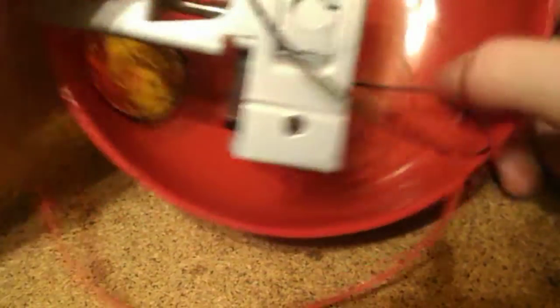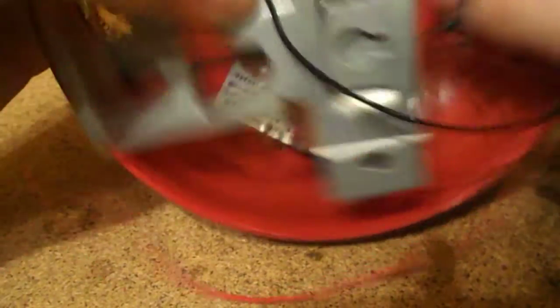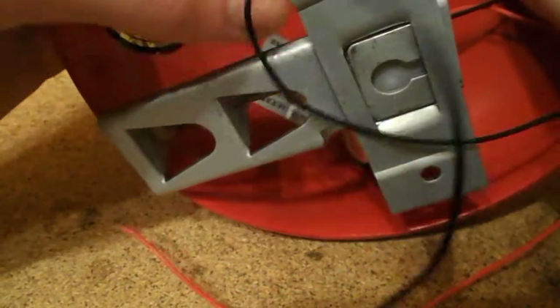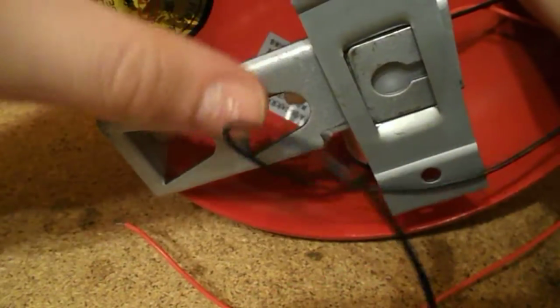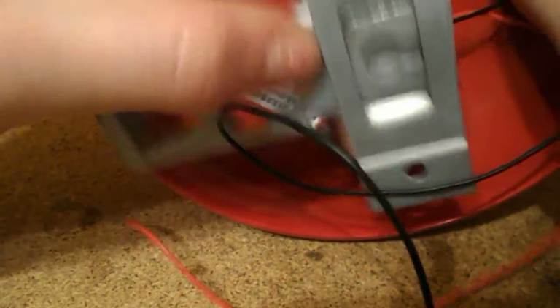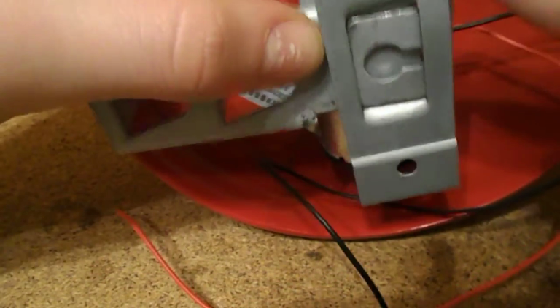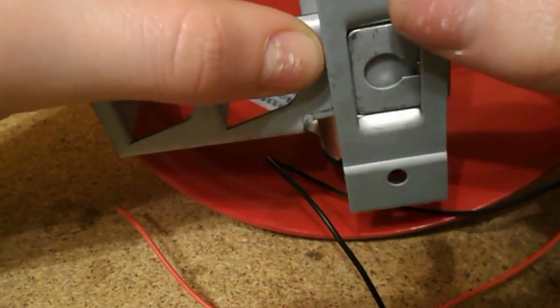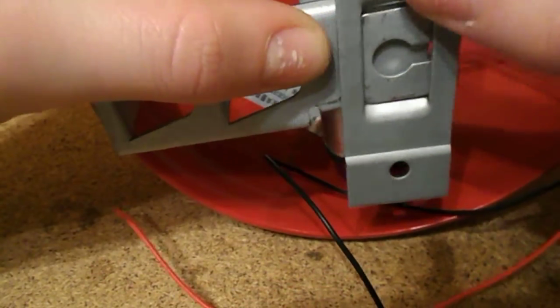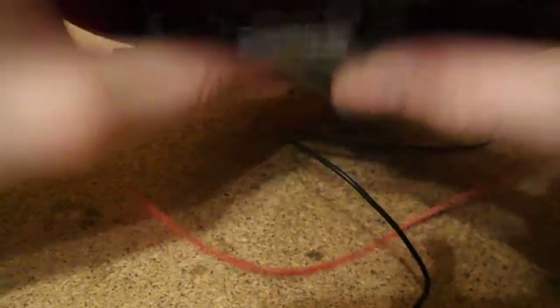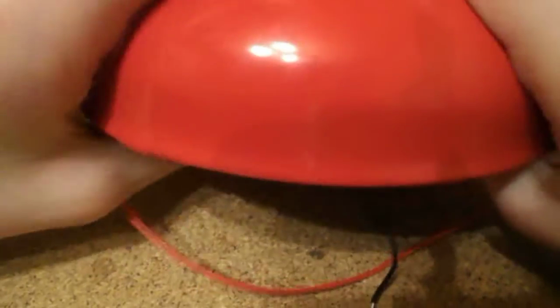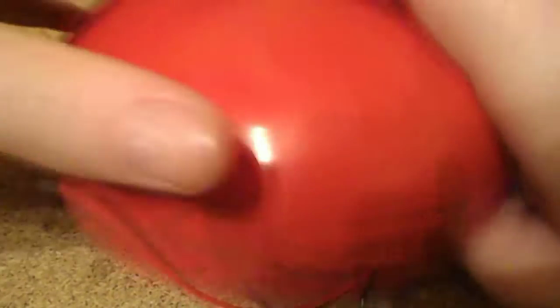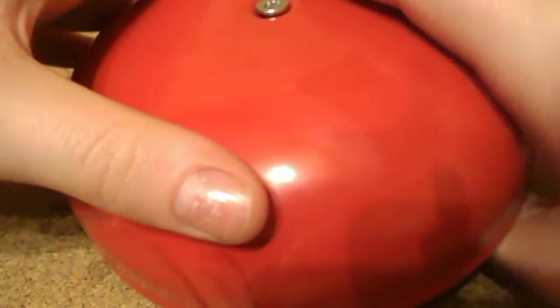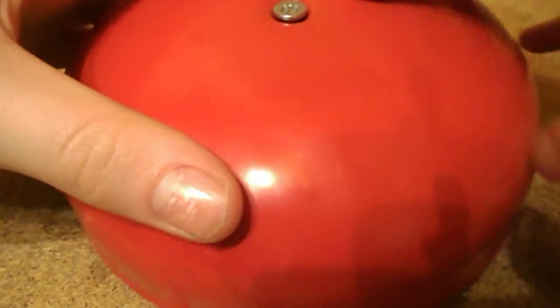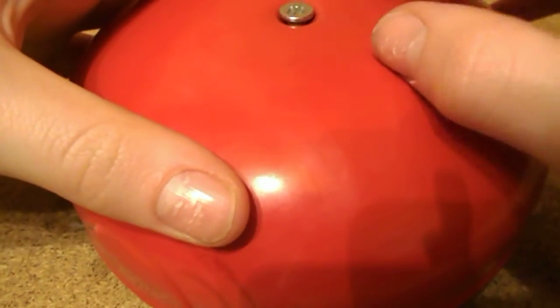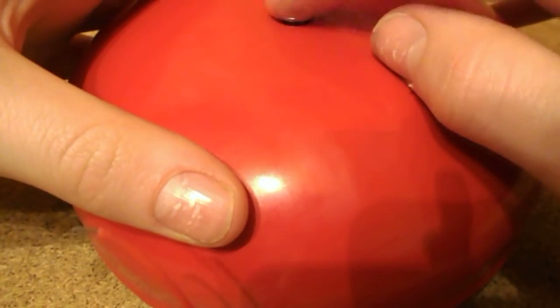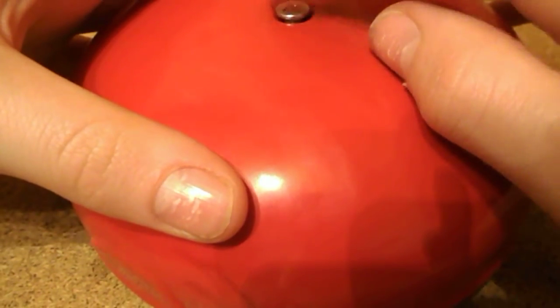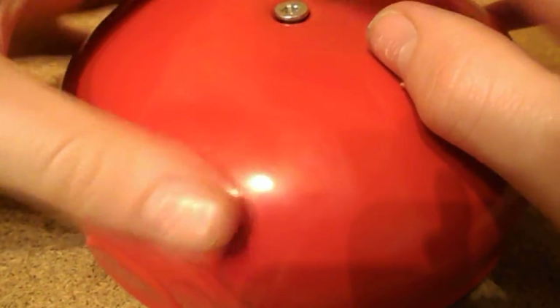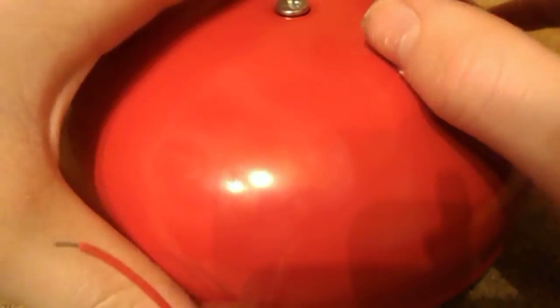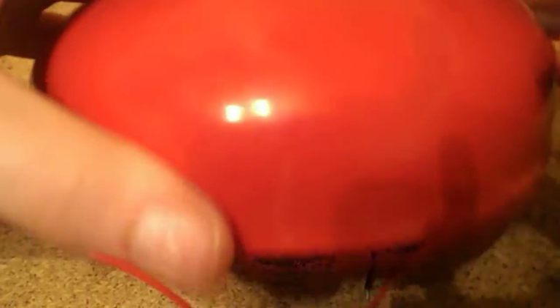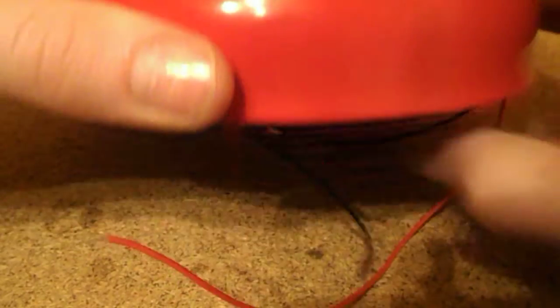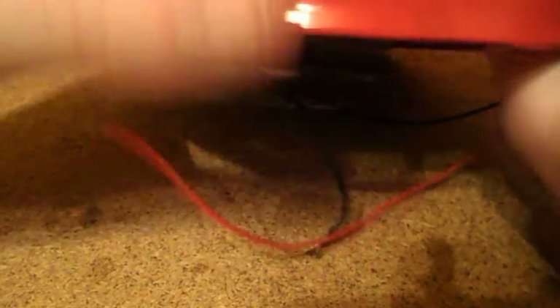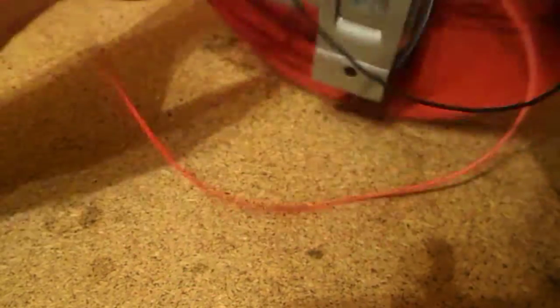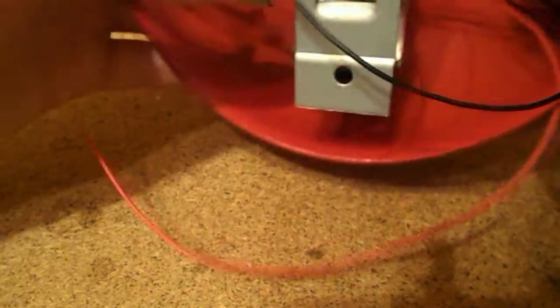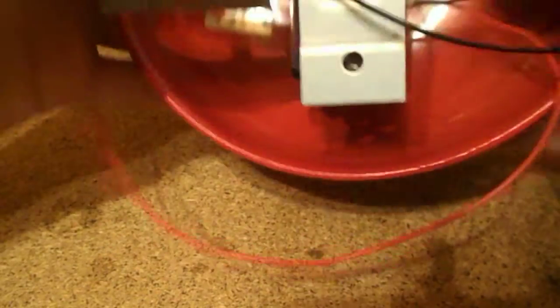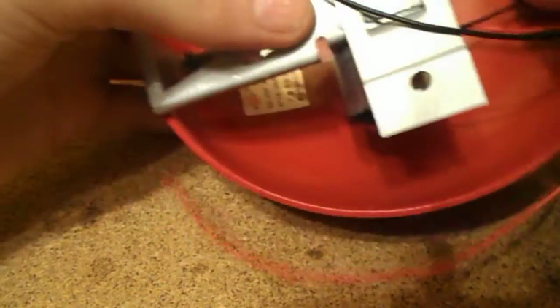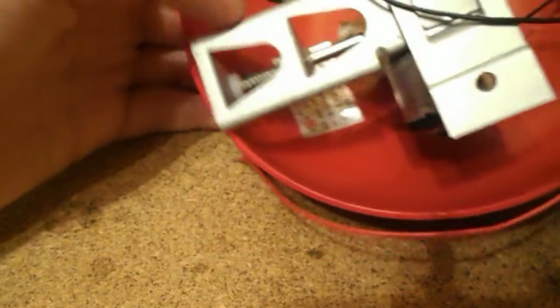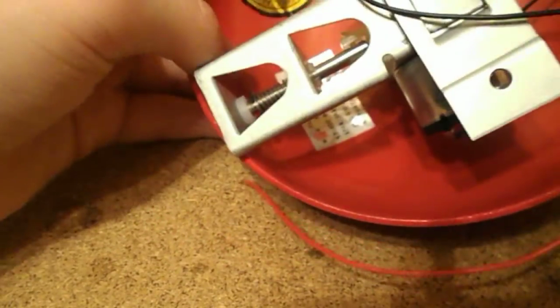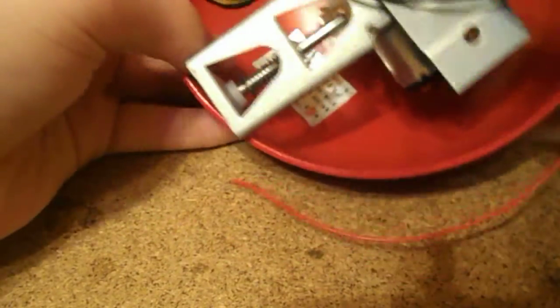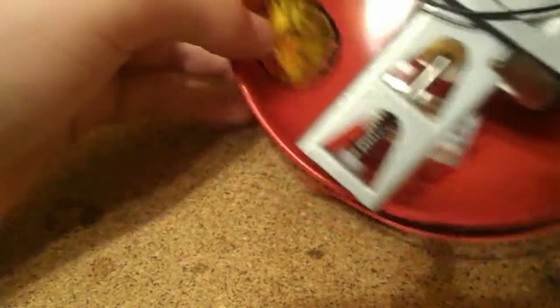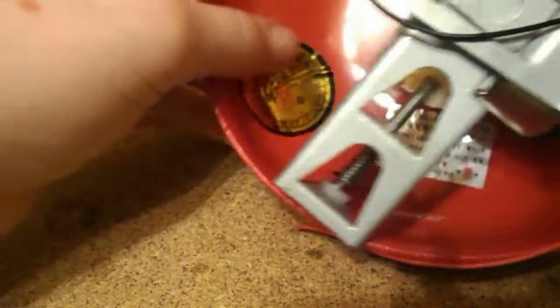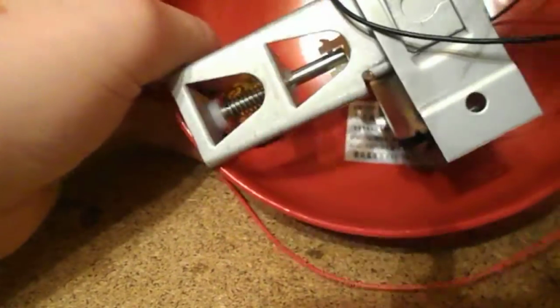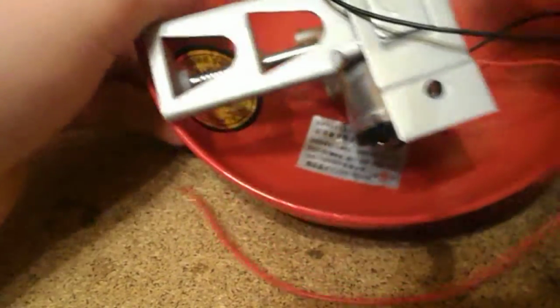It had a little screw with a little sticker over it. I wanted to fiddle around with it and take it apart, so that screw I took off and put in there.